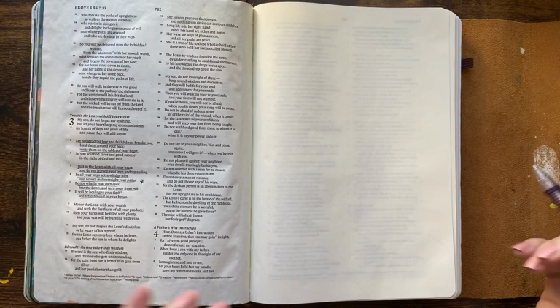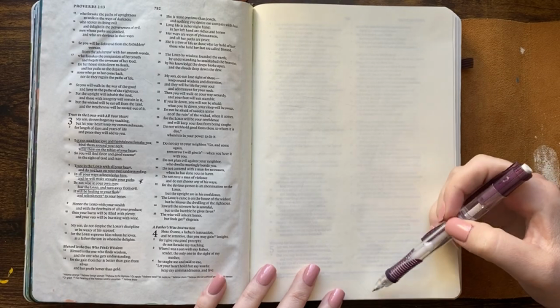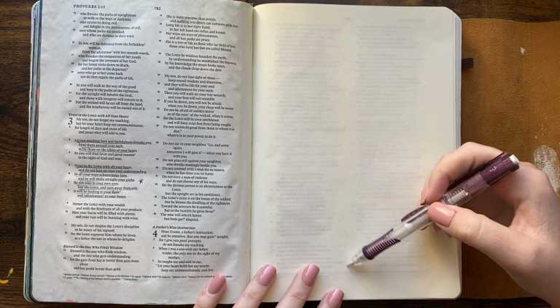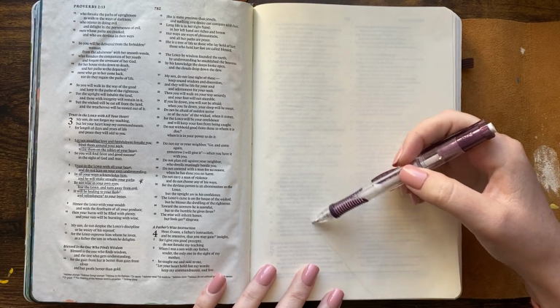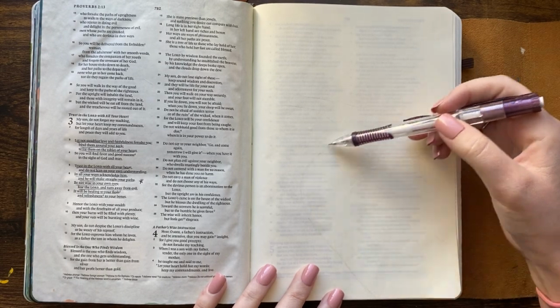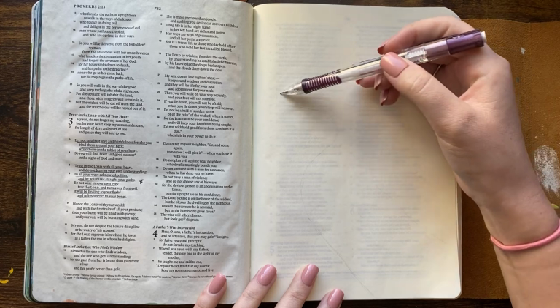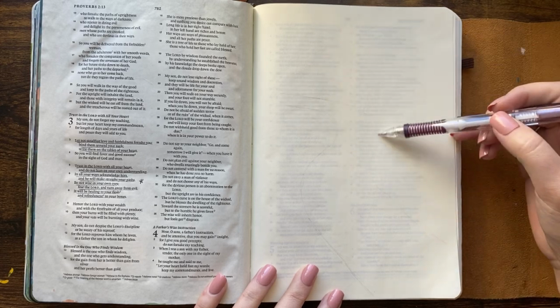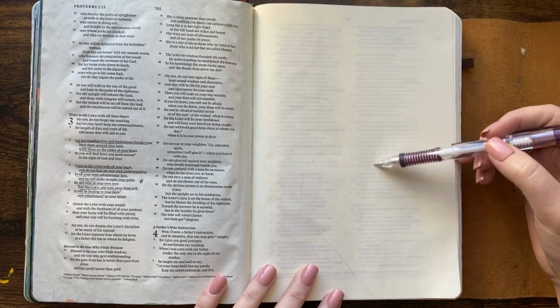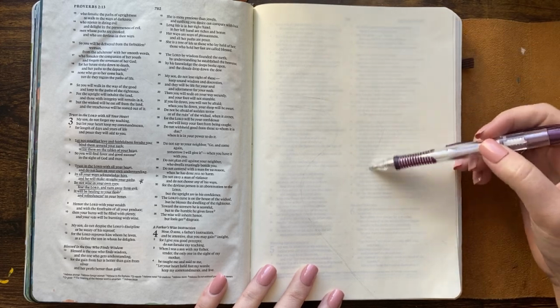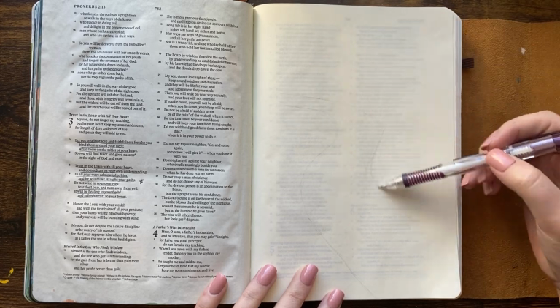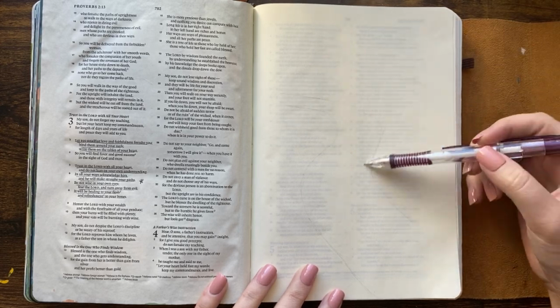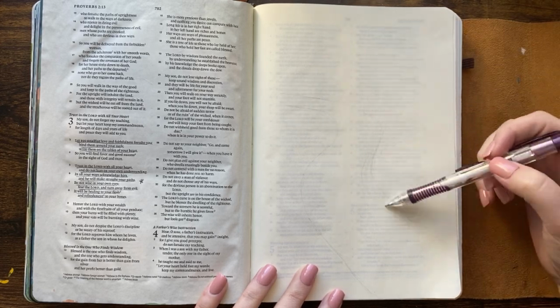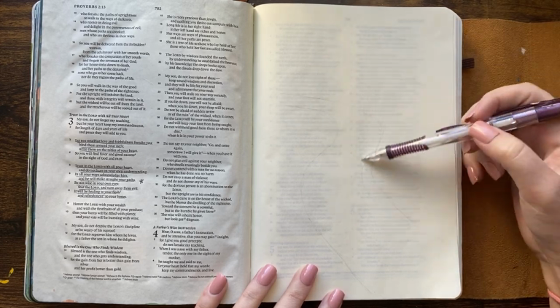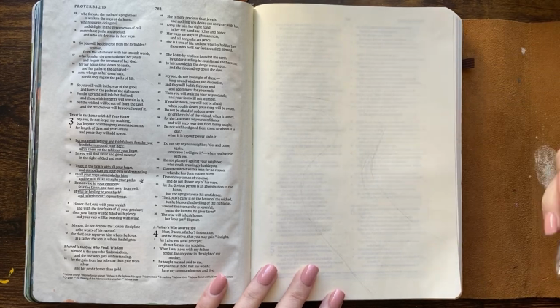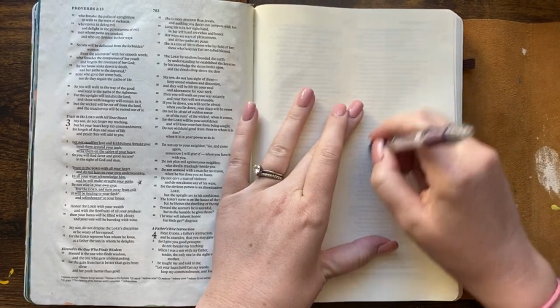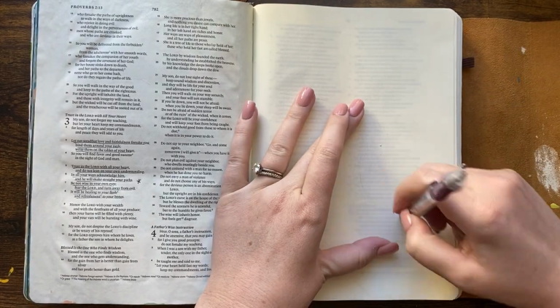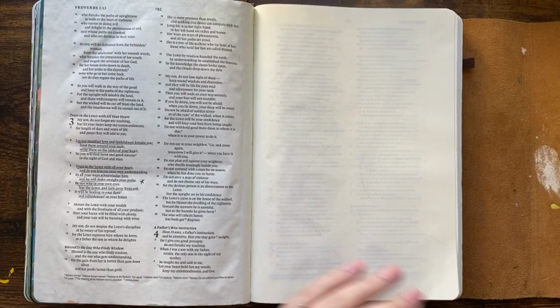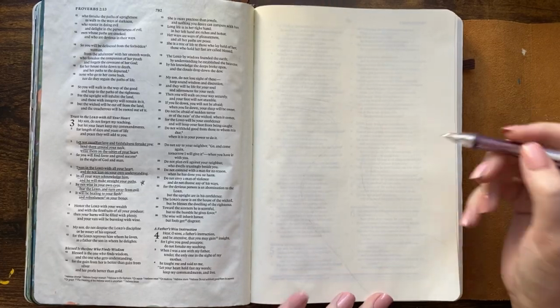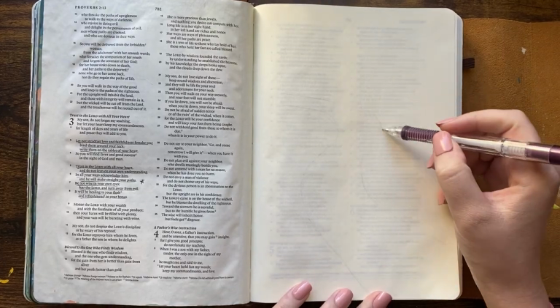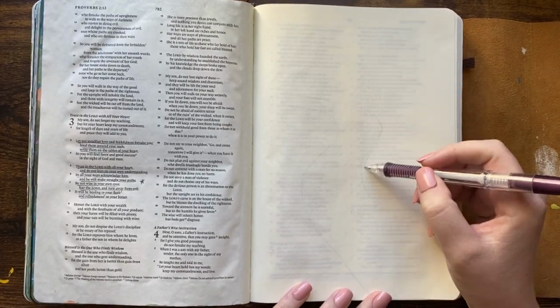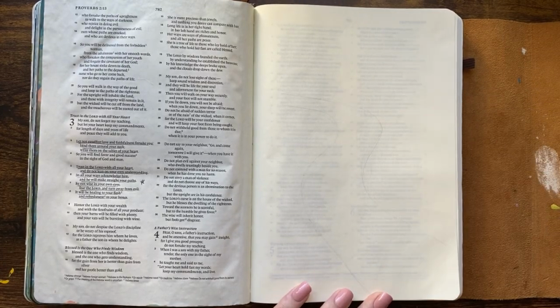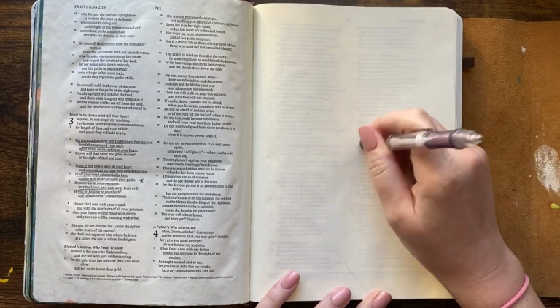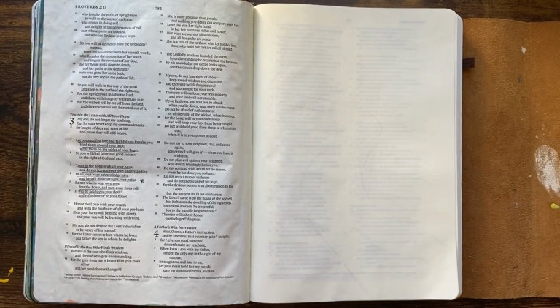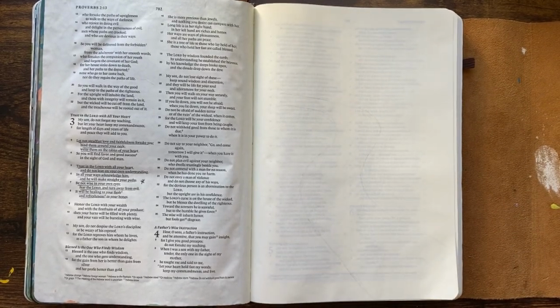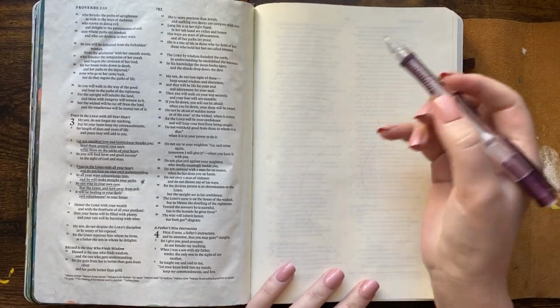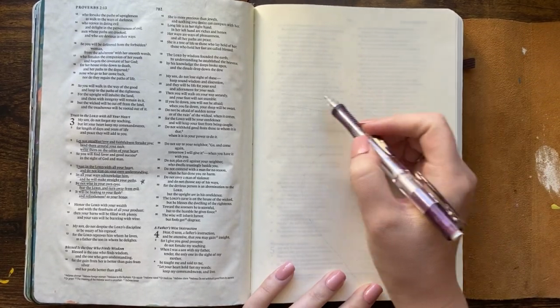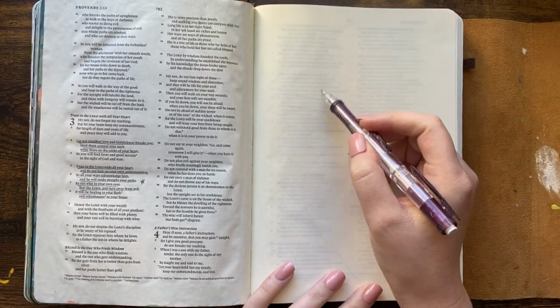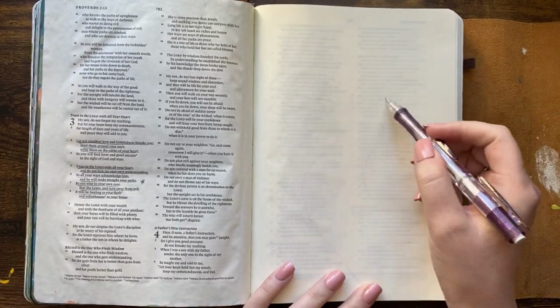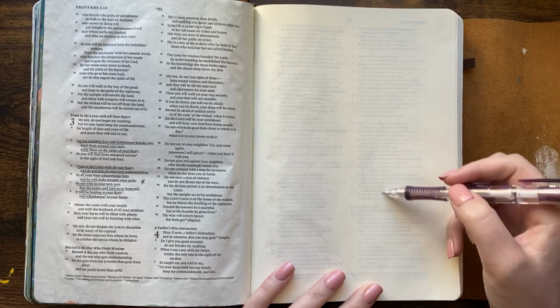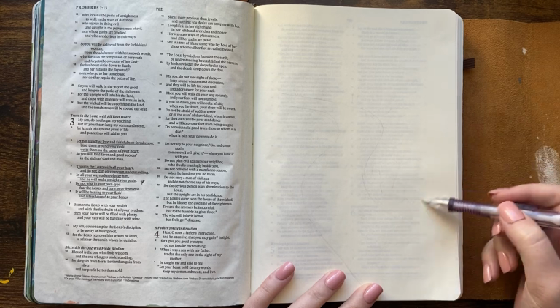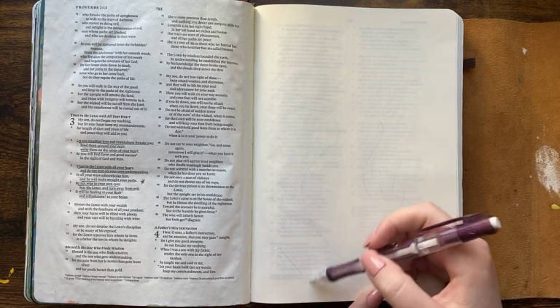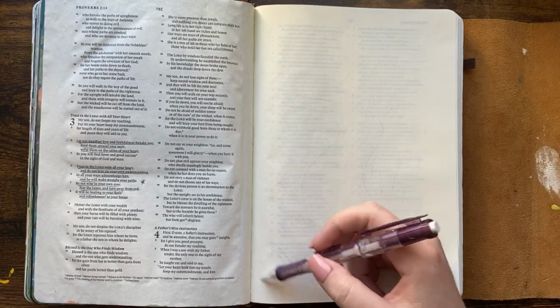Hi there, it's Jenna from ScribblingGrace.com. Today I'm doing what I'll call an acrylic garden pathway painting. It's kind of like an overgrown garden path — that's kind of what I was going for.